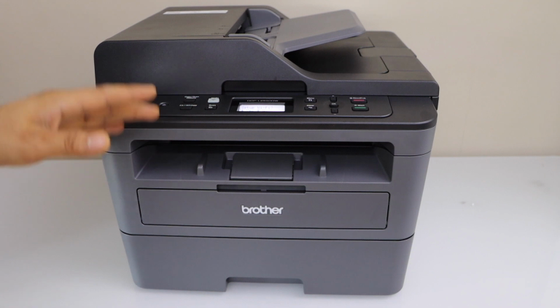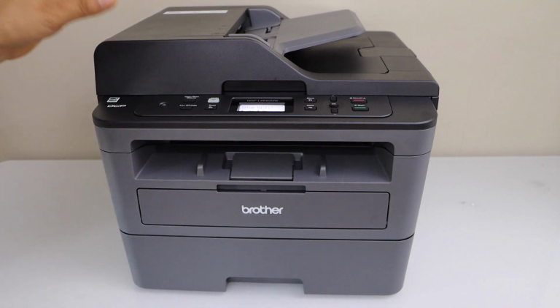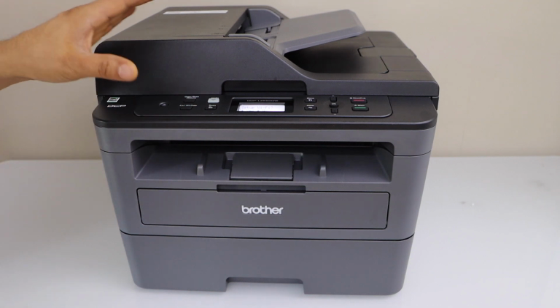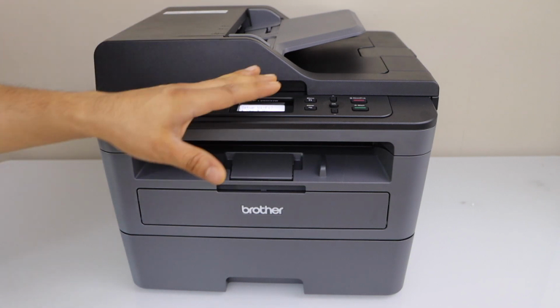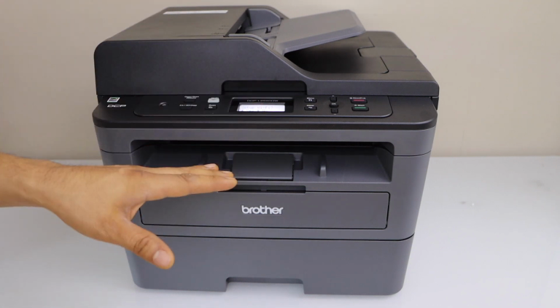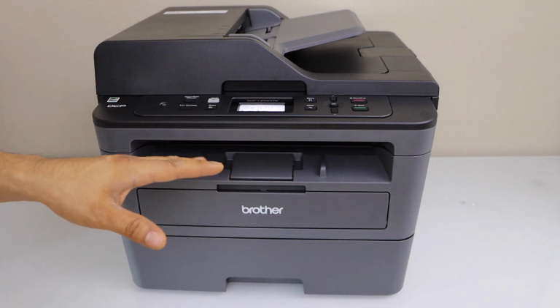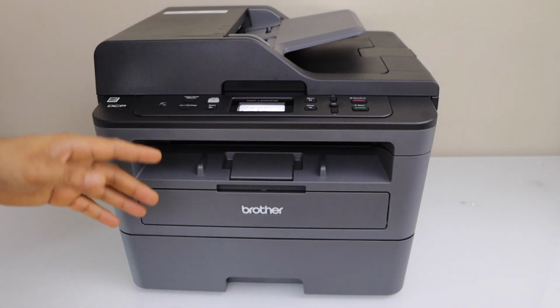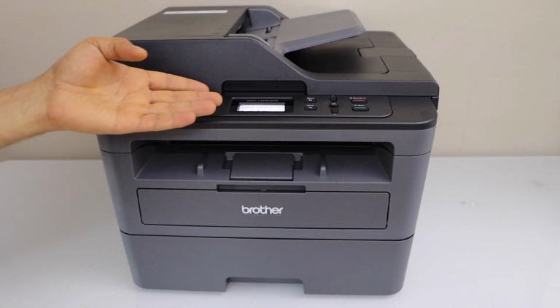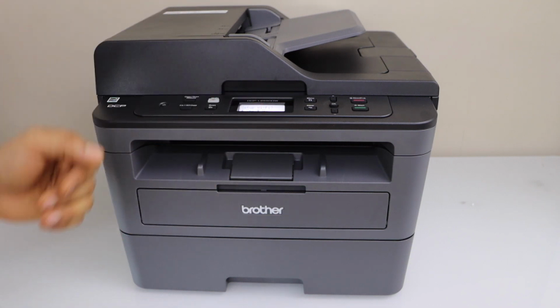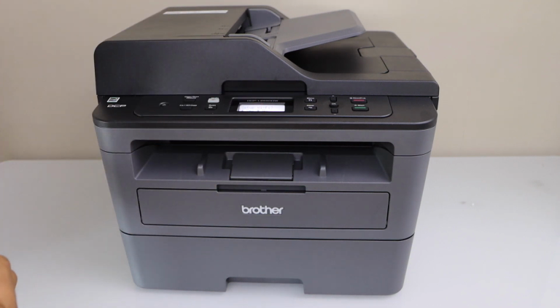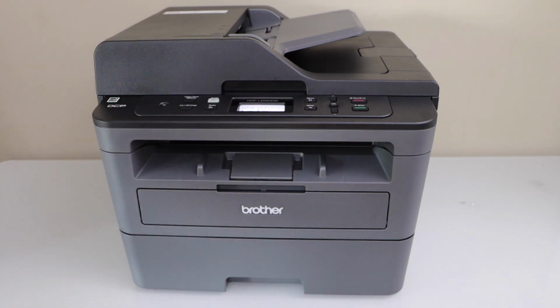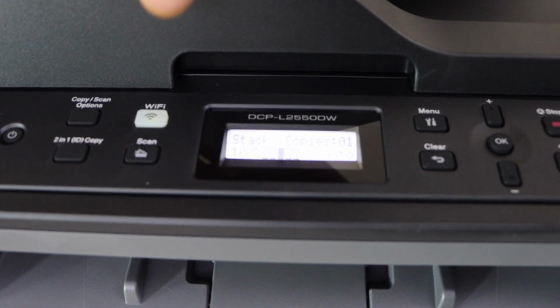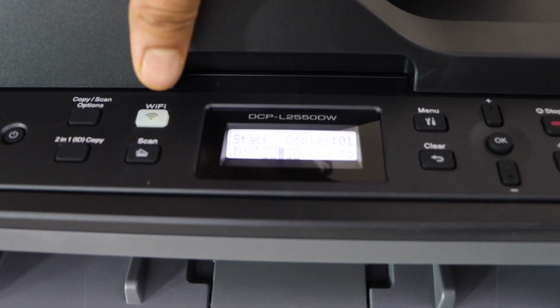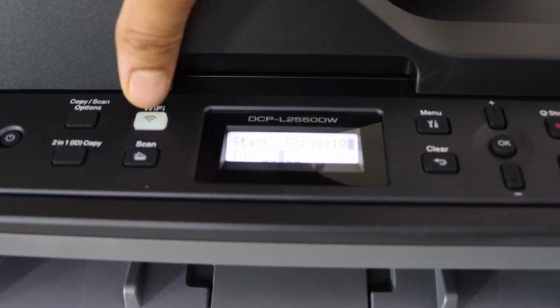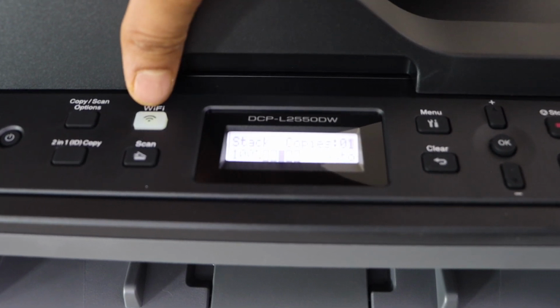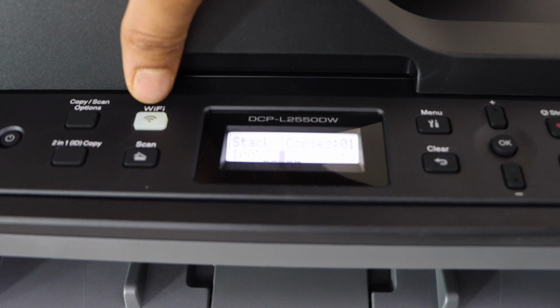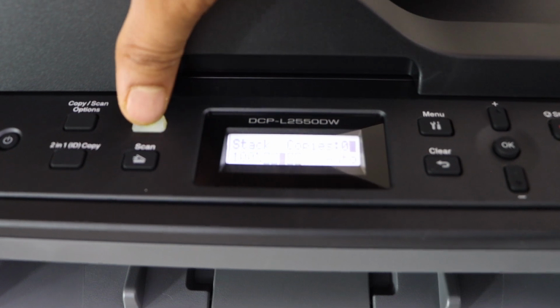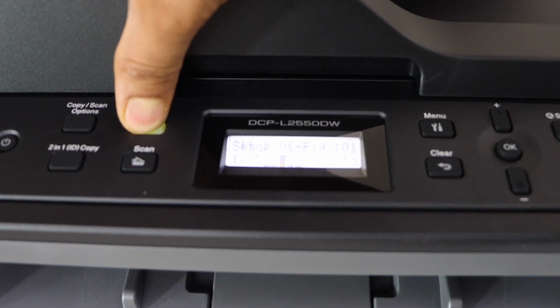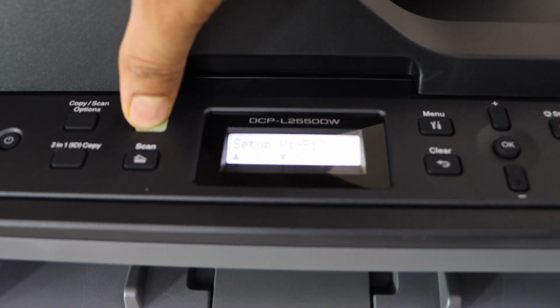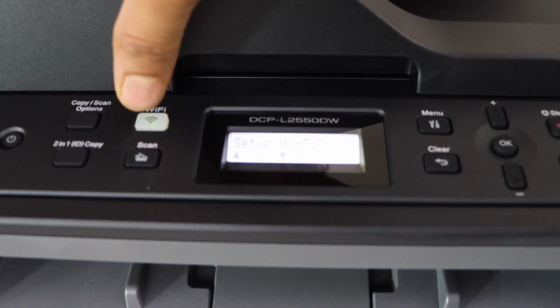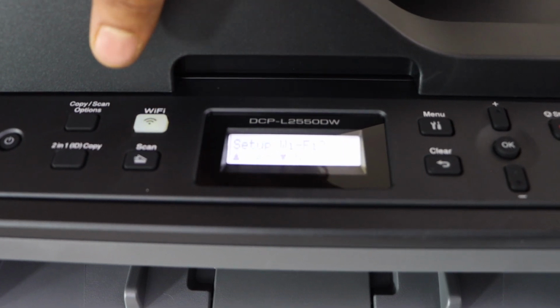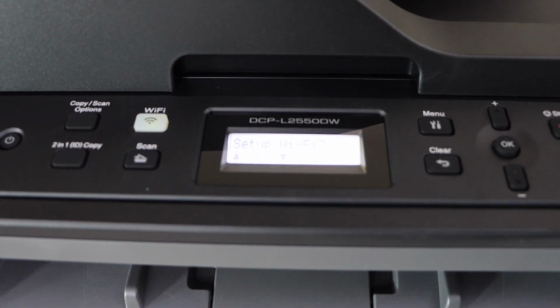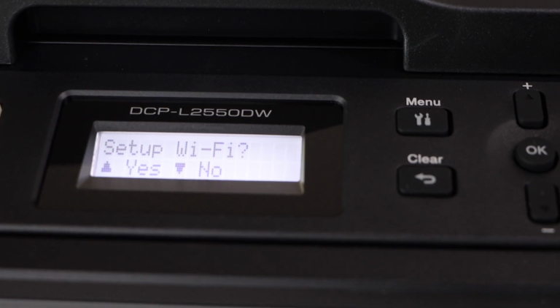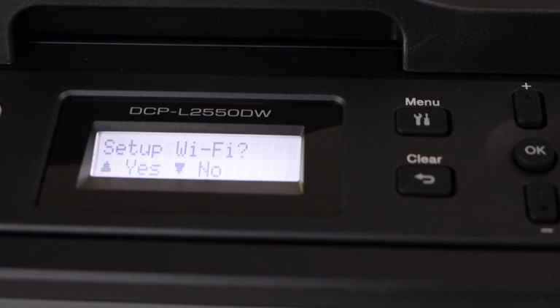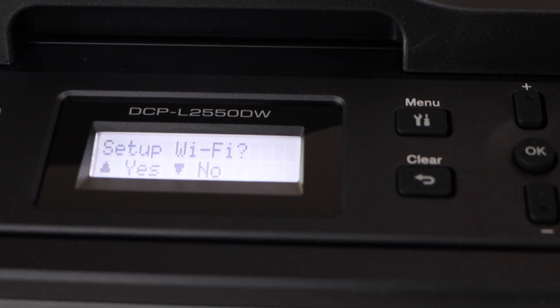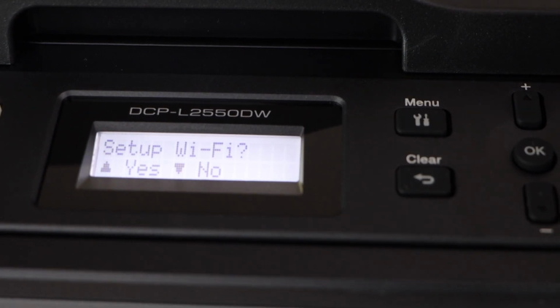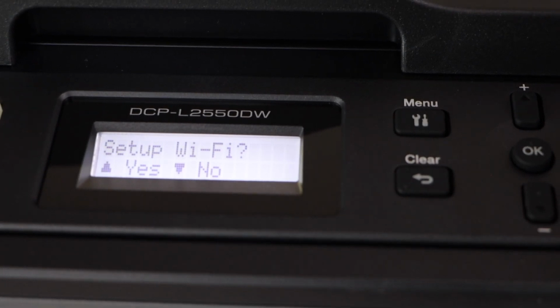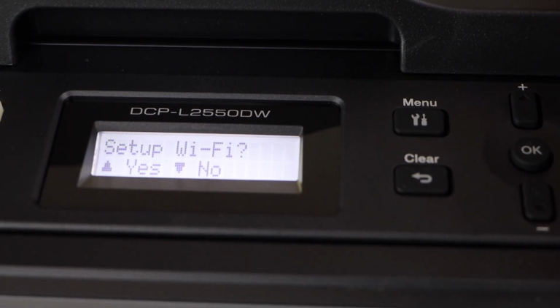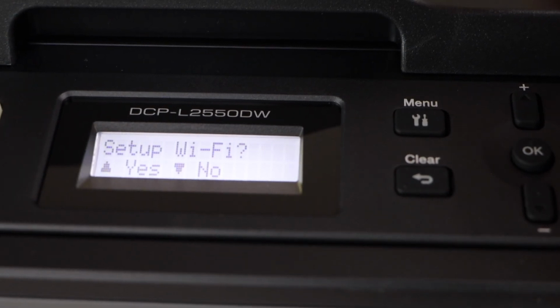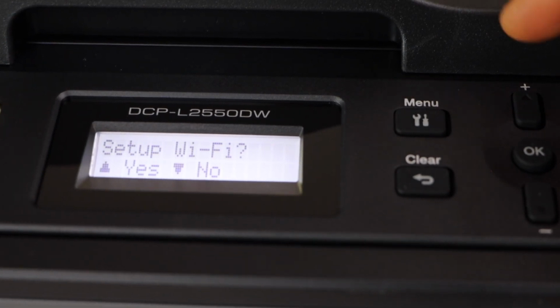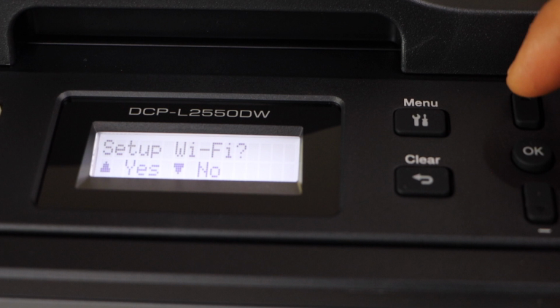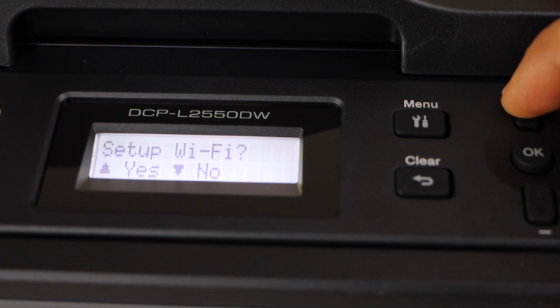So the first step is to switch on the printer and go to the control panel. Press the wifi button on your printer. On the next screen it will ask you to set up wifi — select yes.